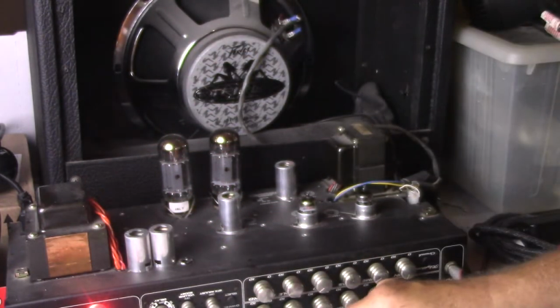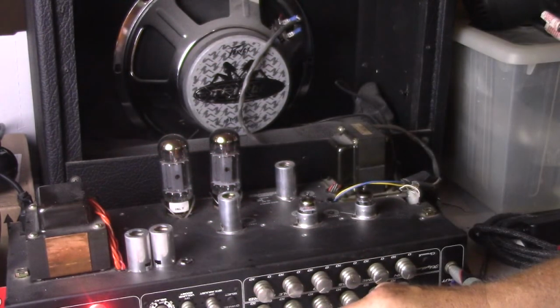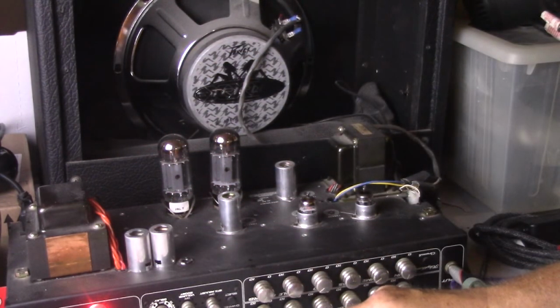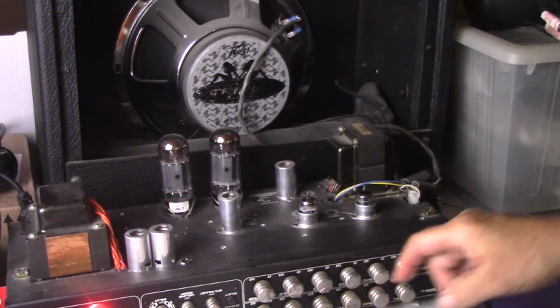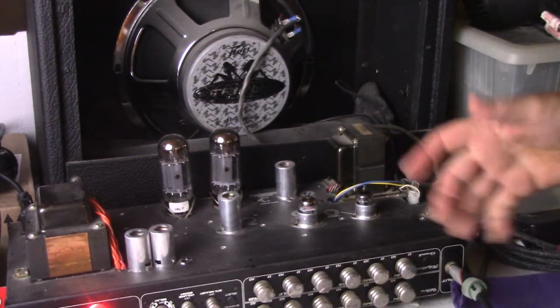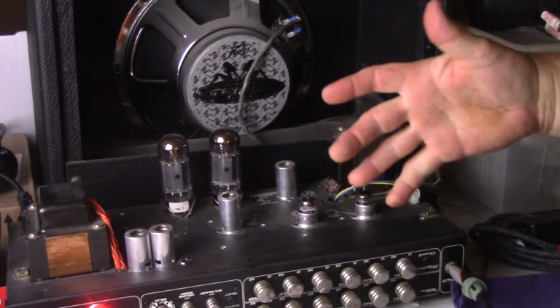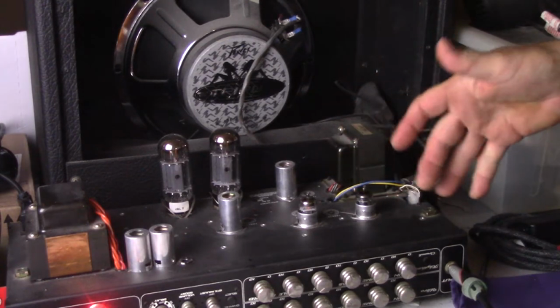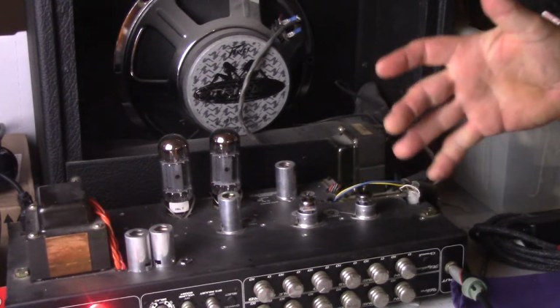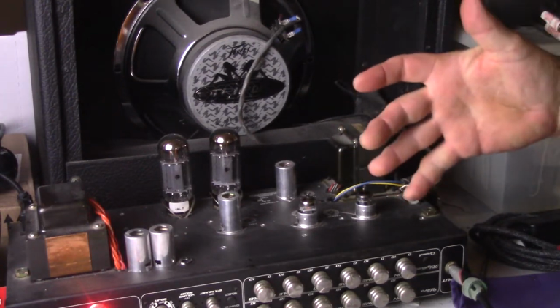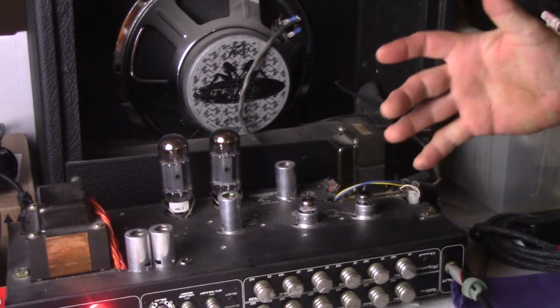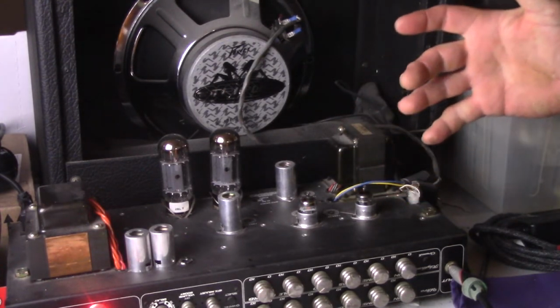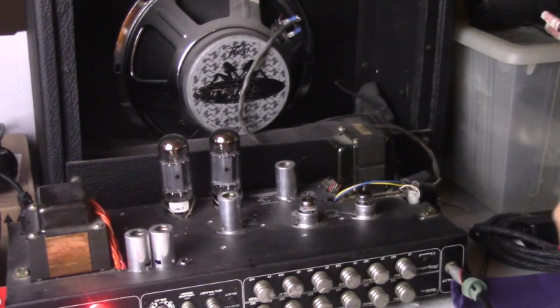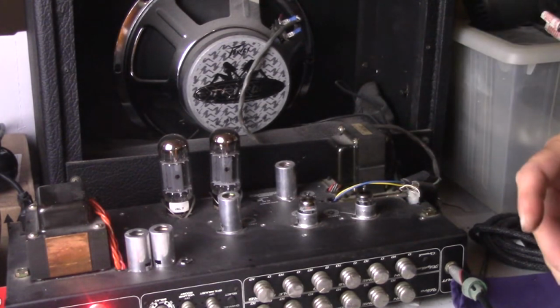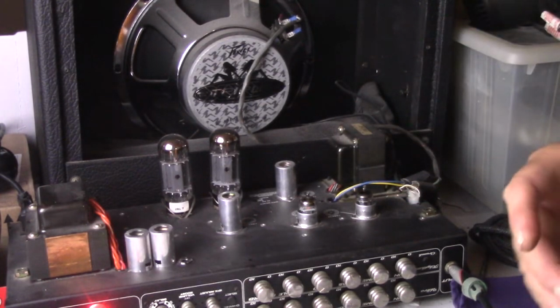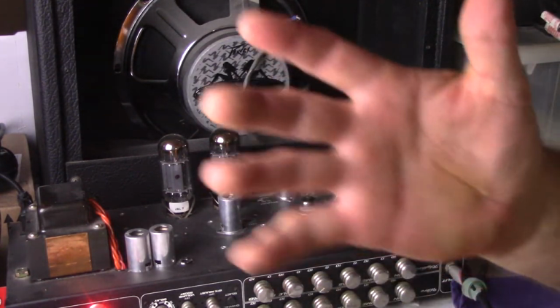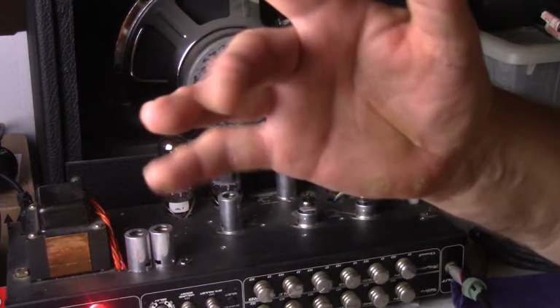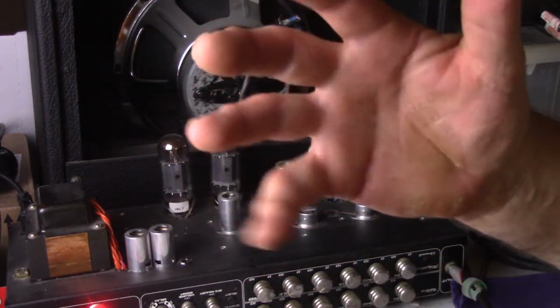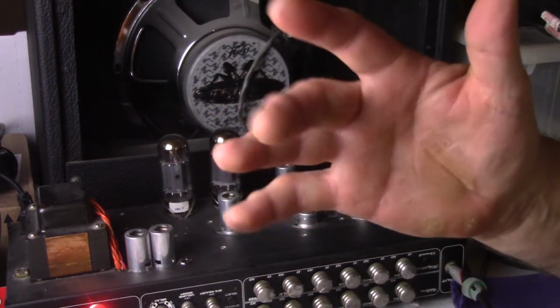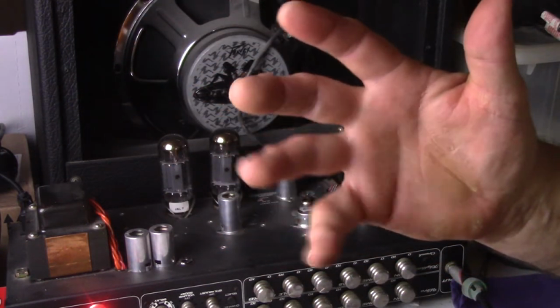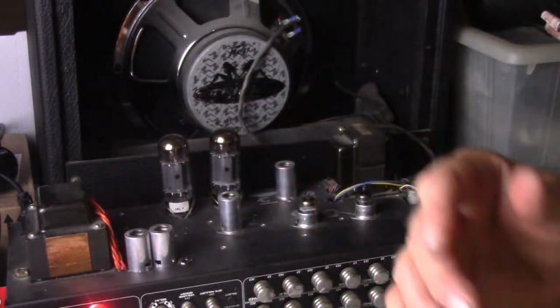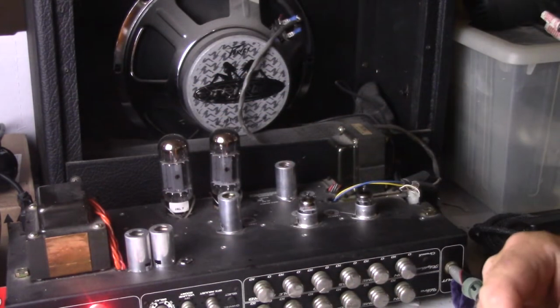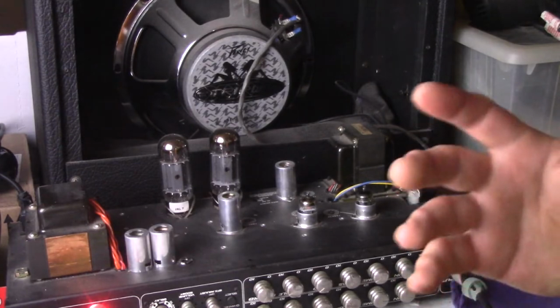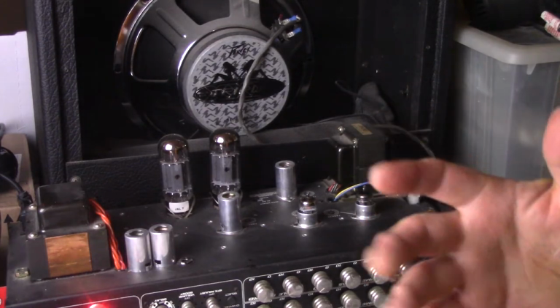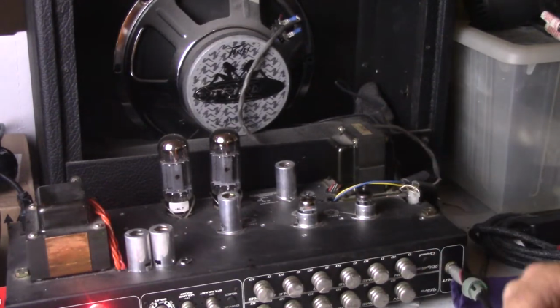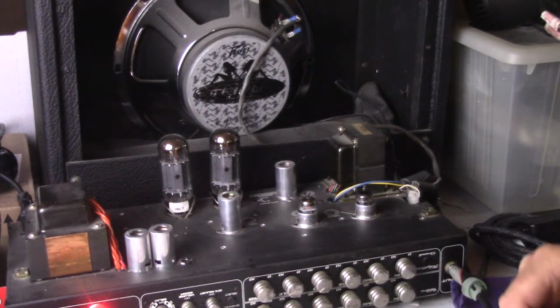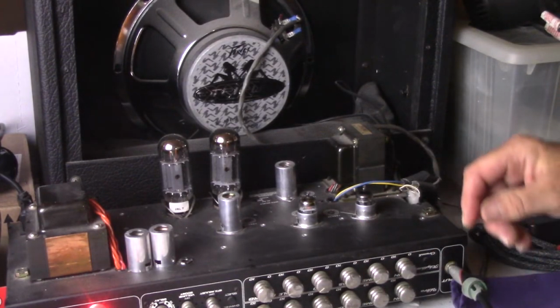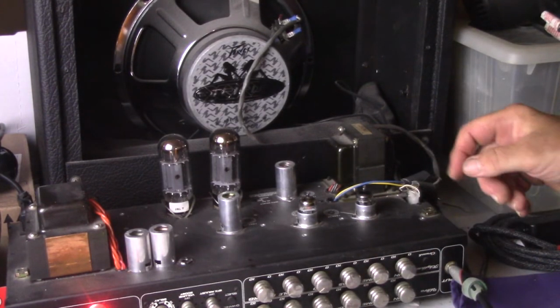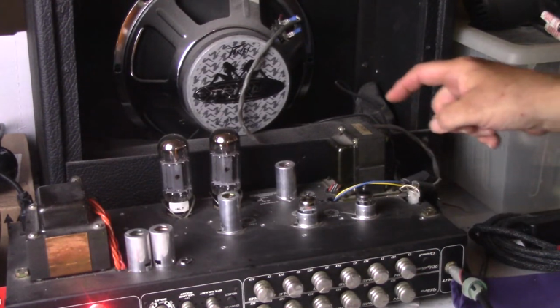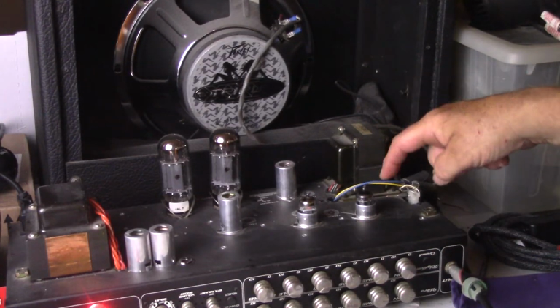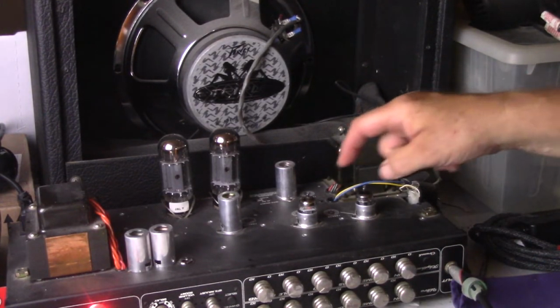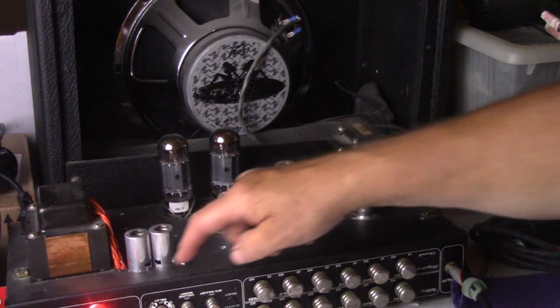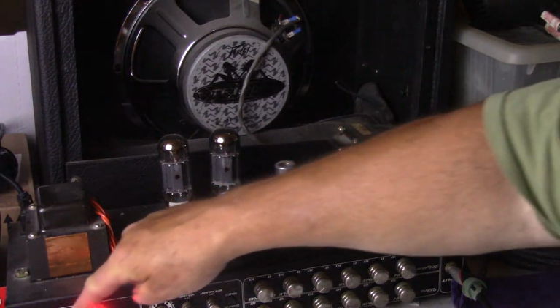No settings have been changed, nothing has been changed. Same guitar. I'm playing with my fingers and not a pick, so everything will be the same. This is the GE tube.